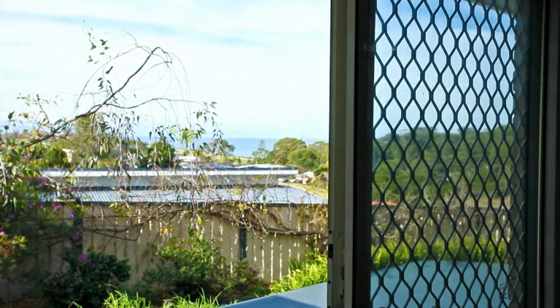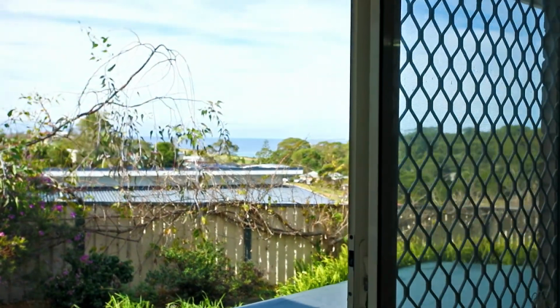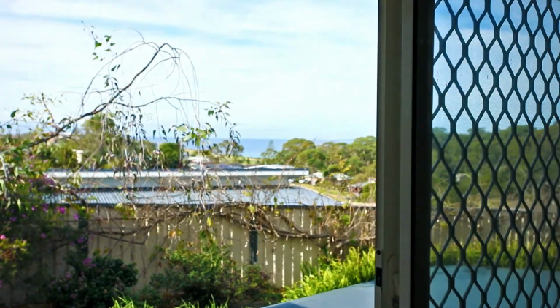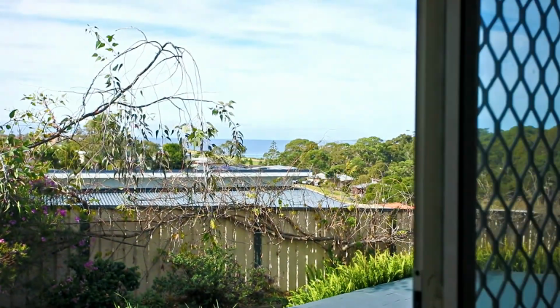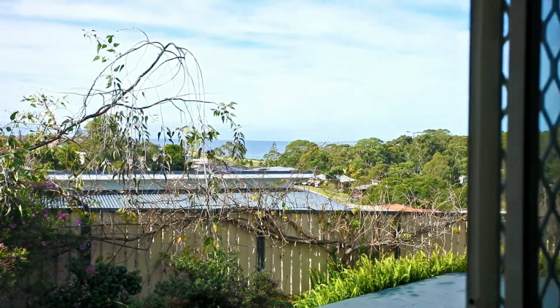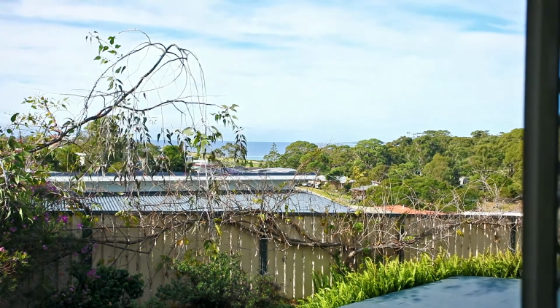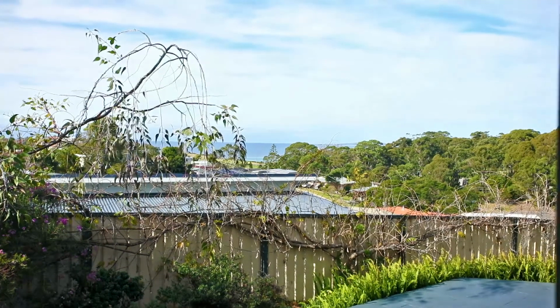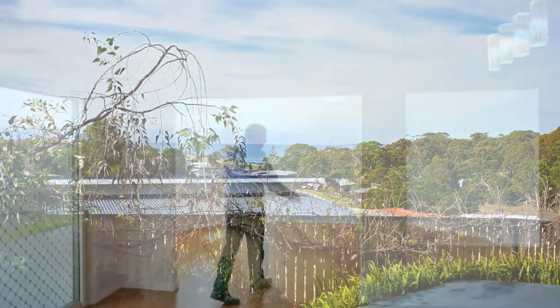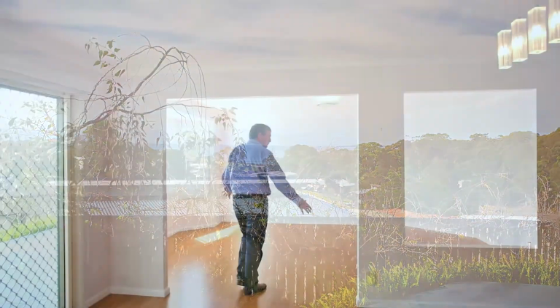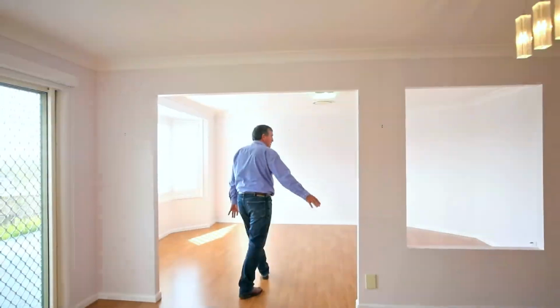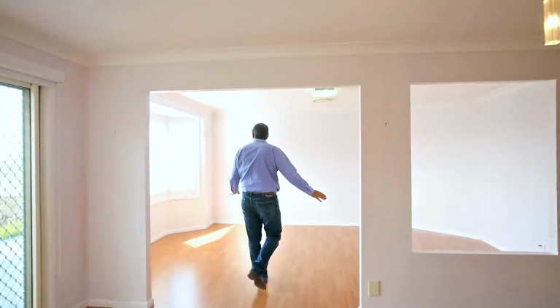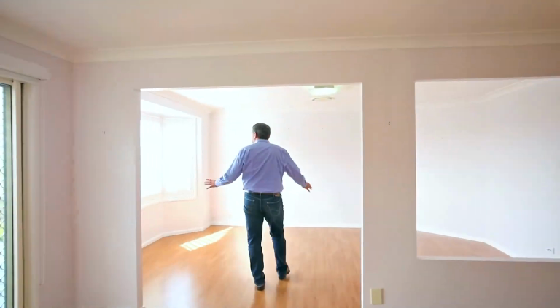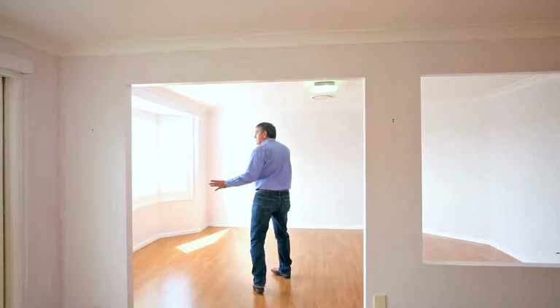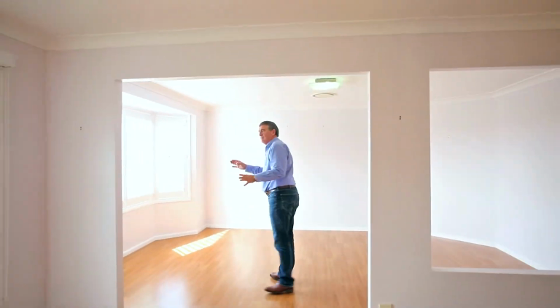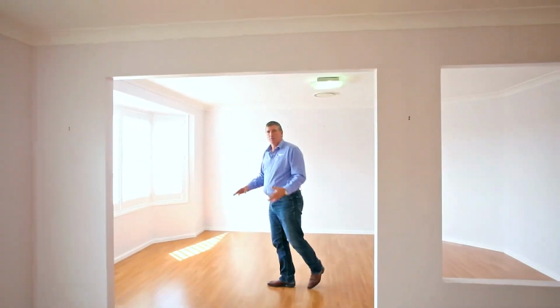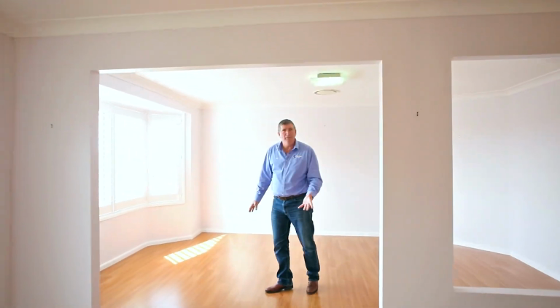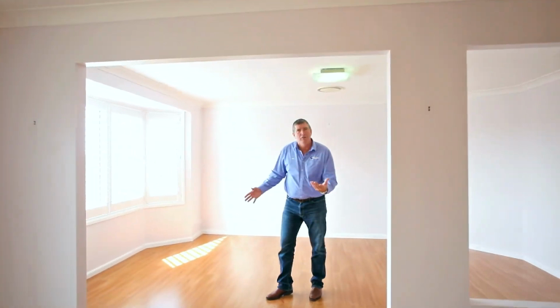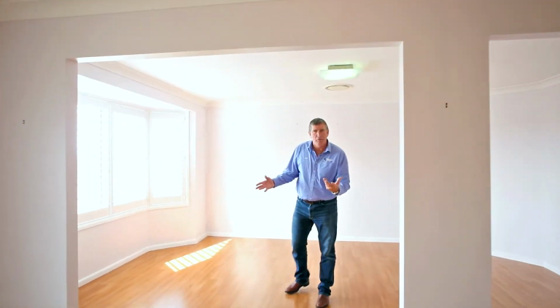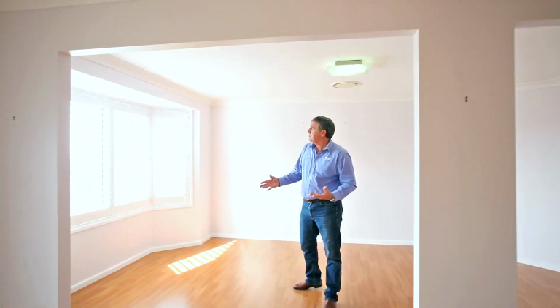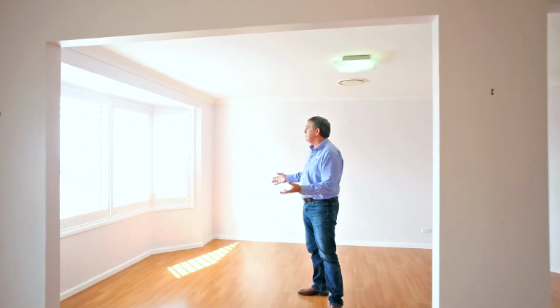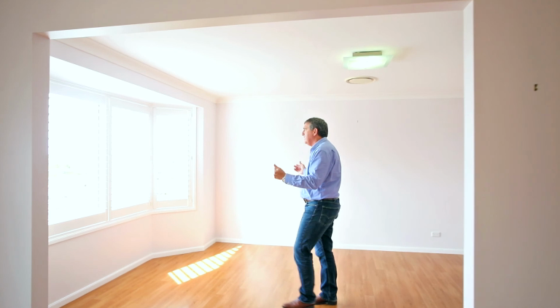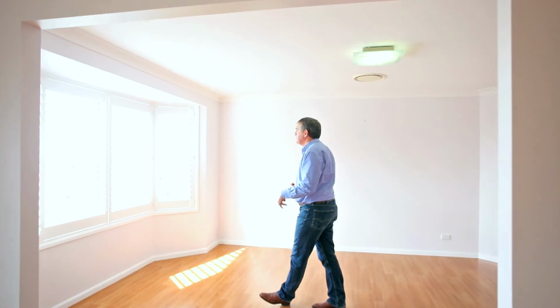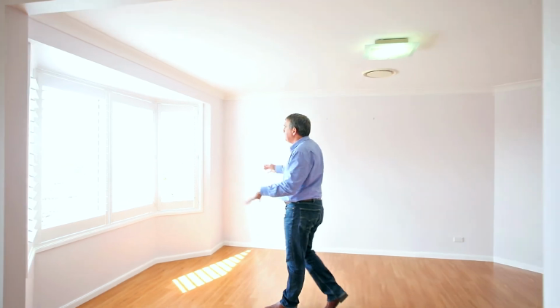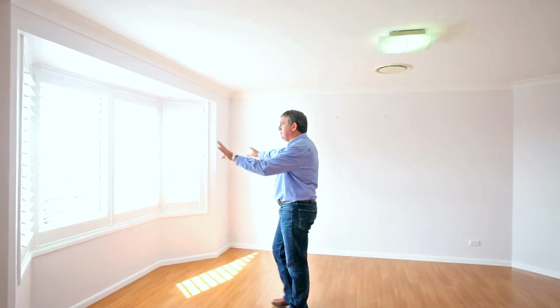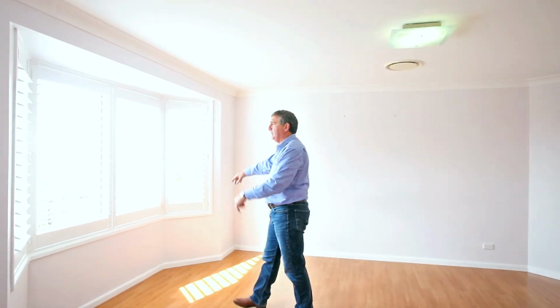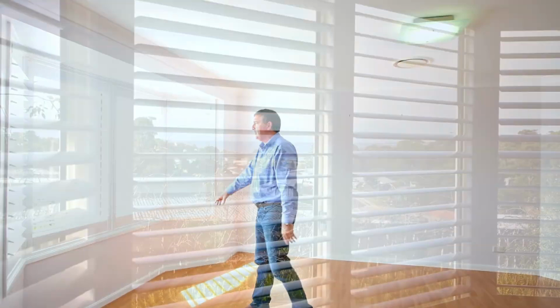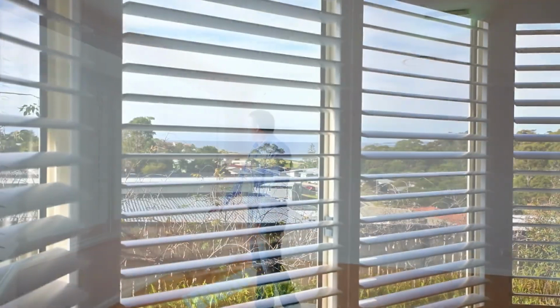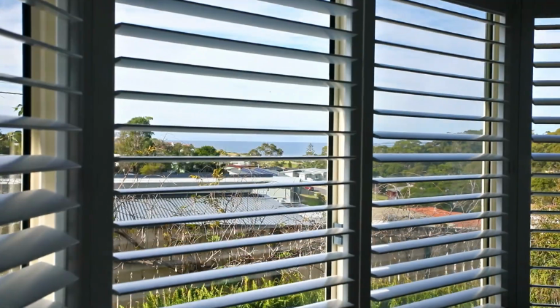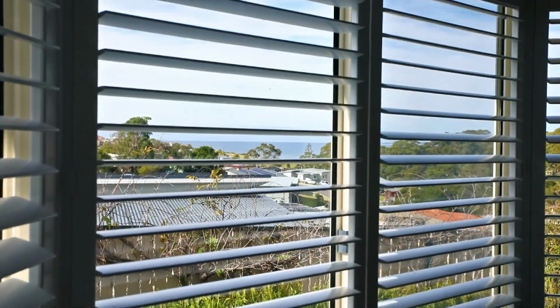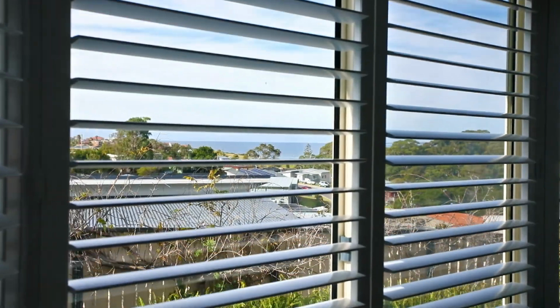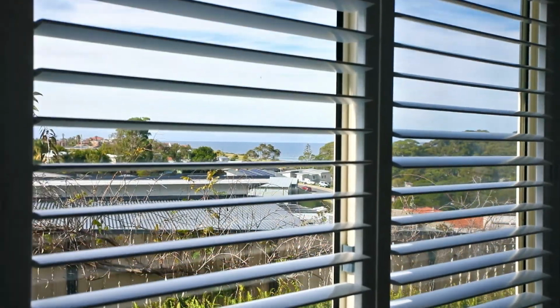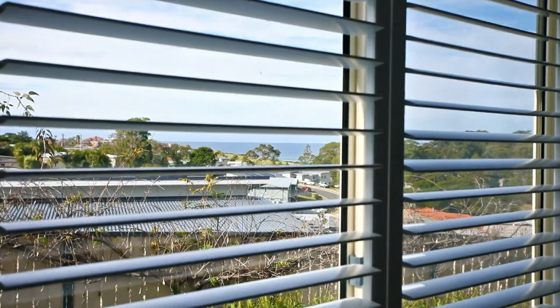No expenses spared in this place. There's a nice floating floor into this formal living or another rumpus area or media space, with plantation shutters just capturing the view.